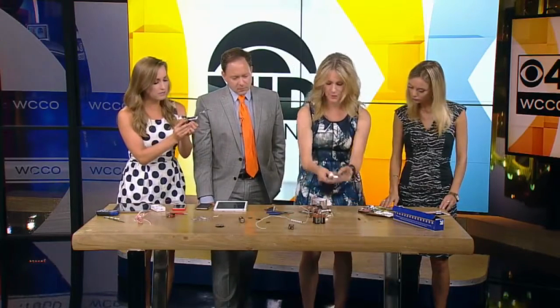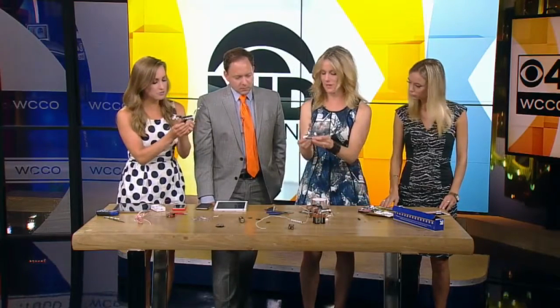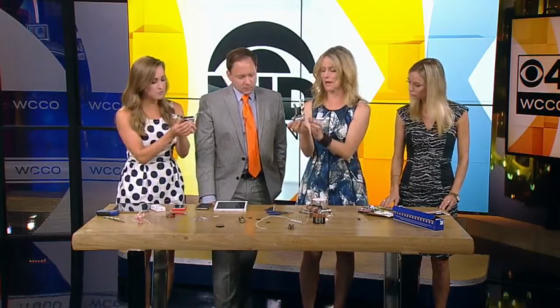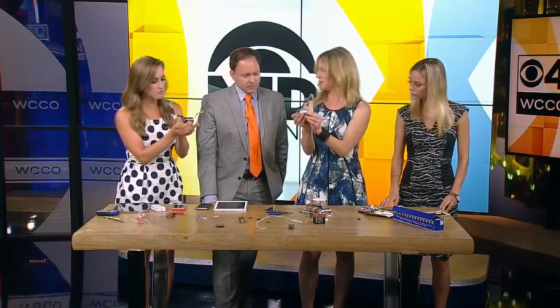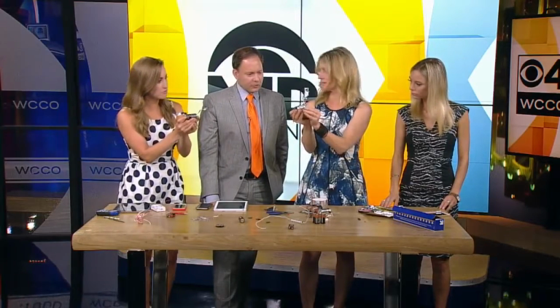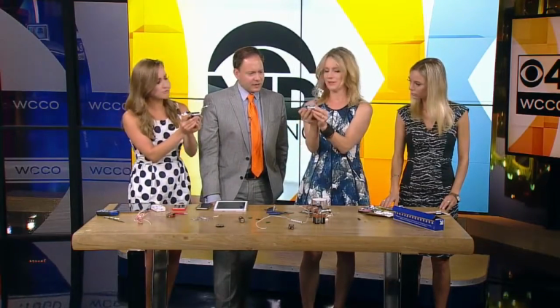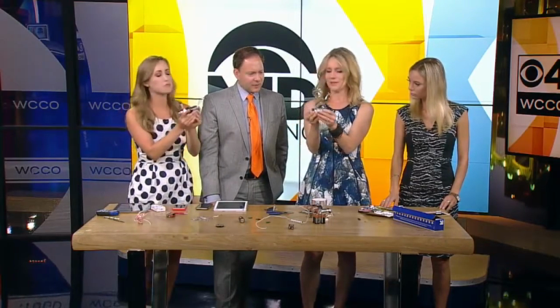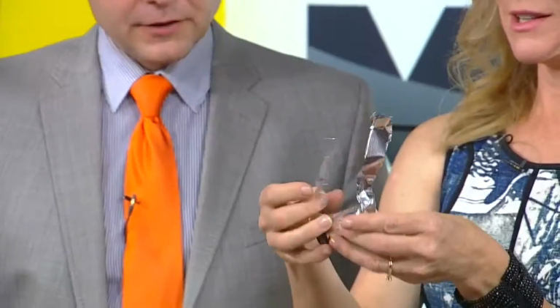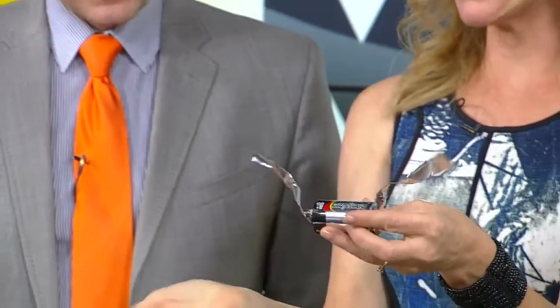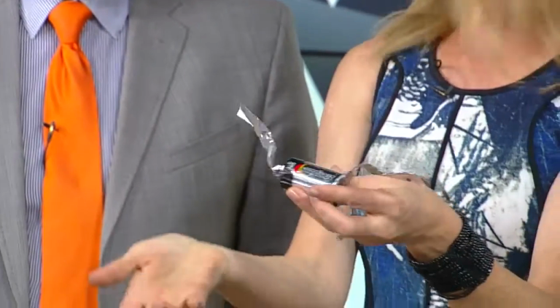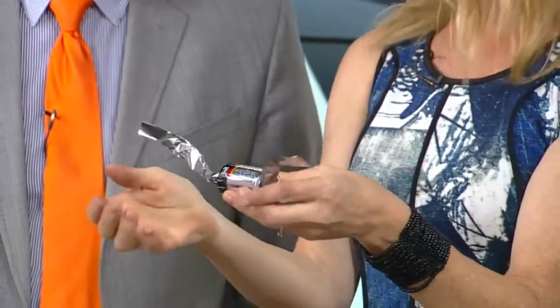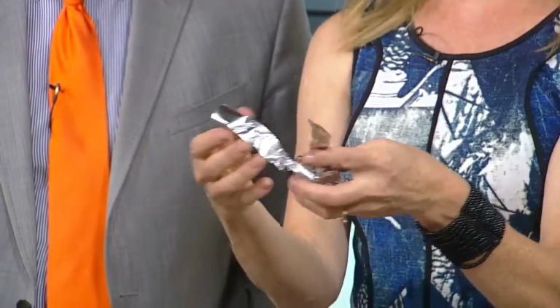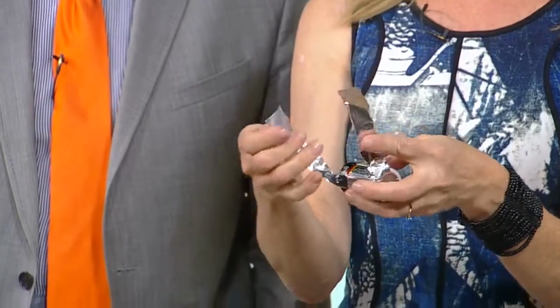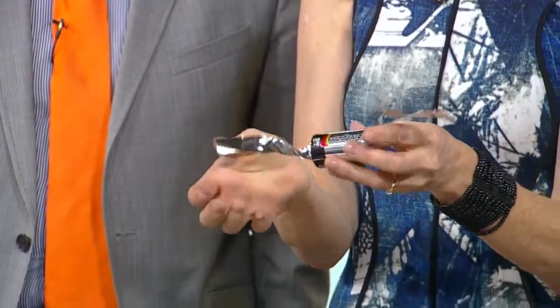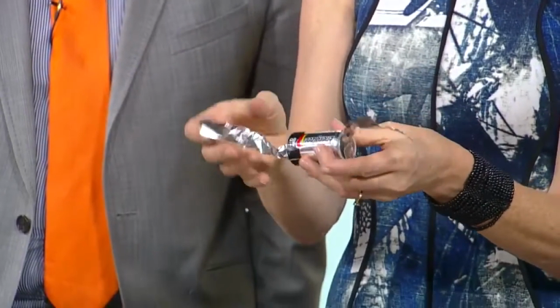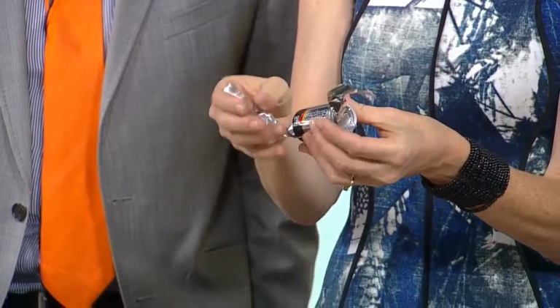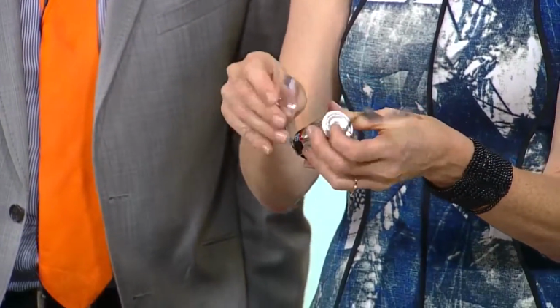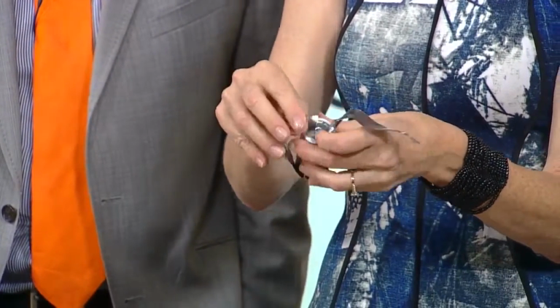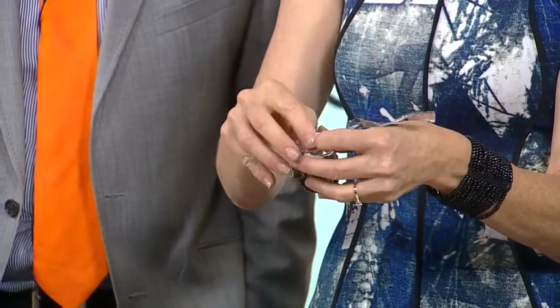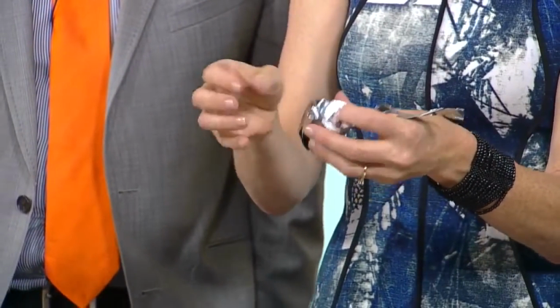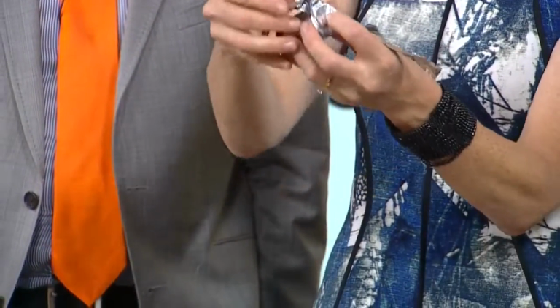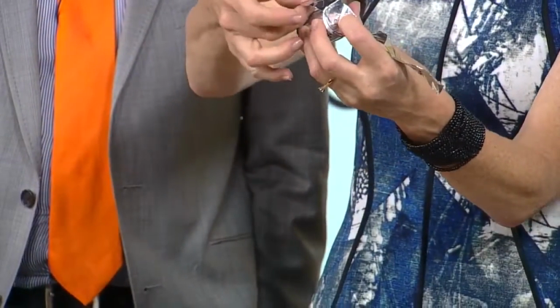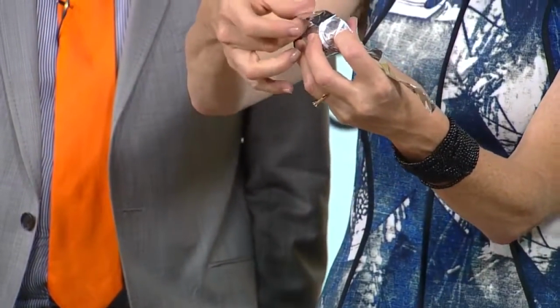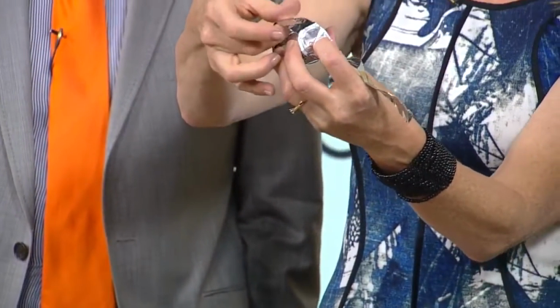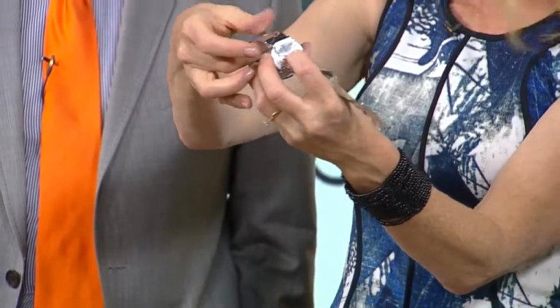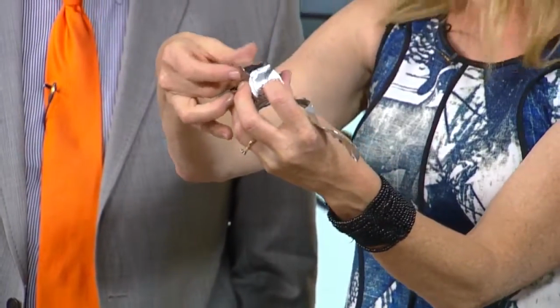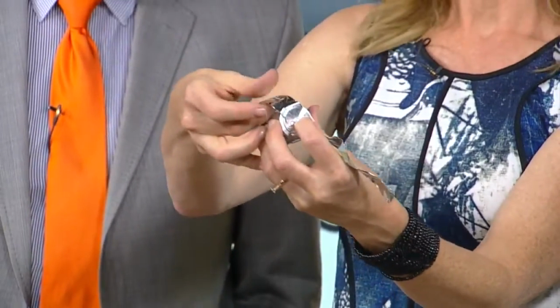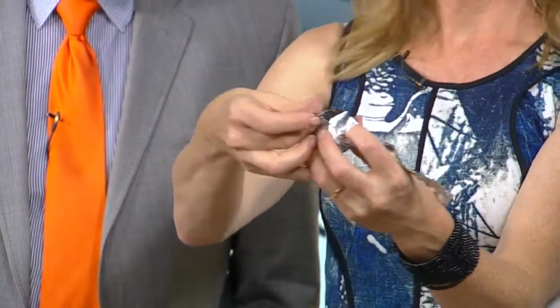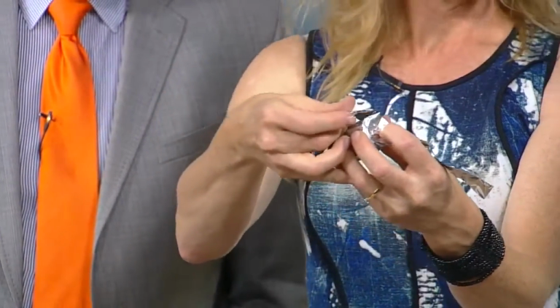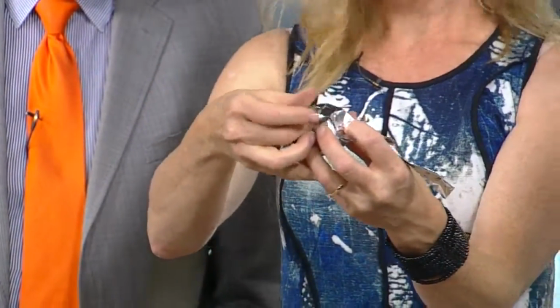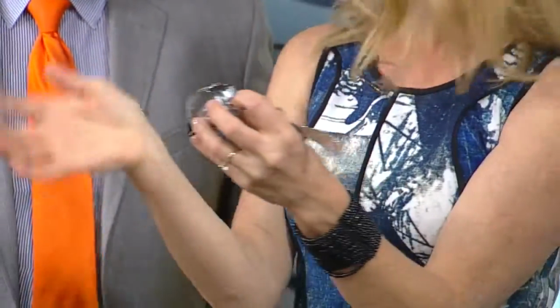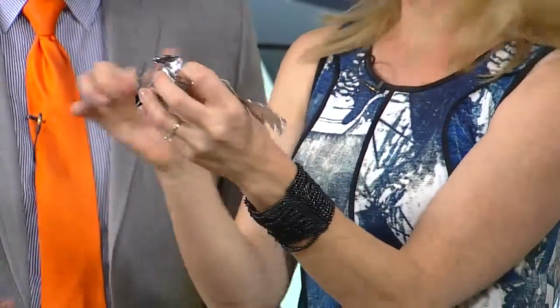So if they have a battery — it works with C batteries — first you can have them tape foil going across to either end. And they can feel how it gets warm. You're completing the circuit.